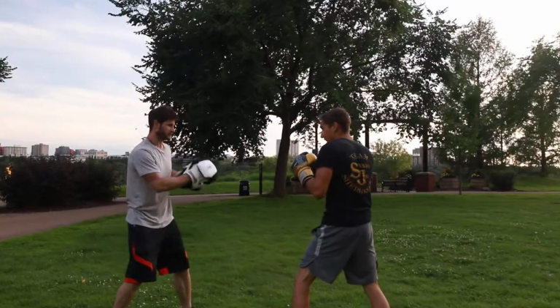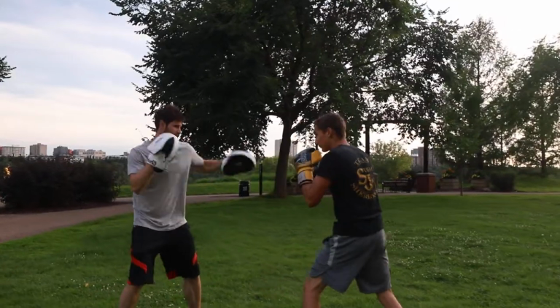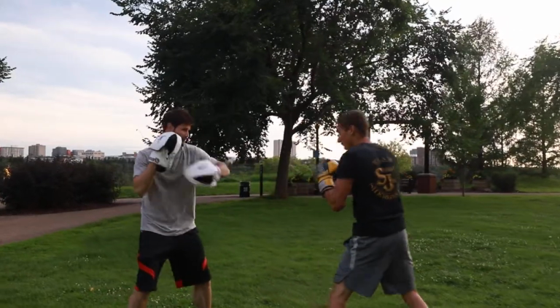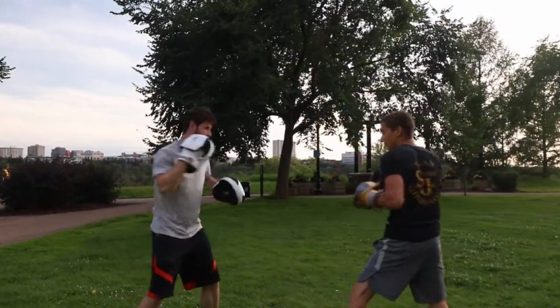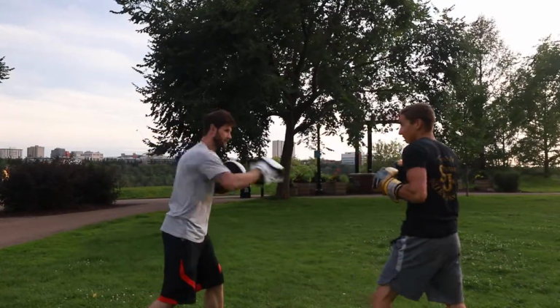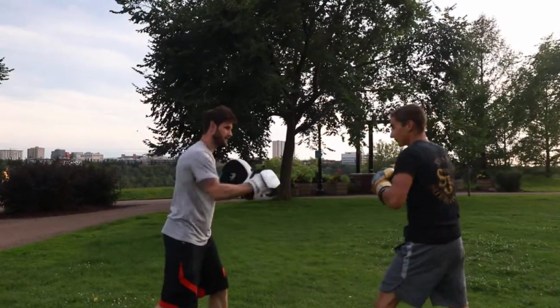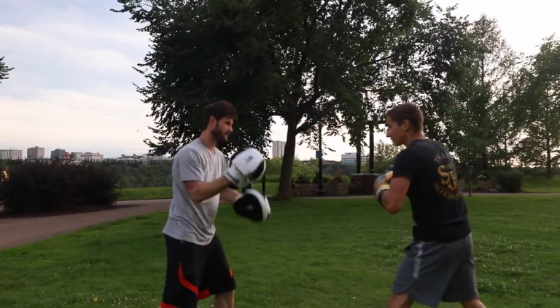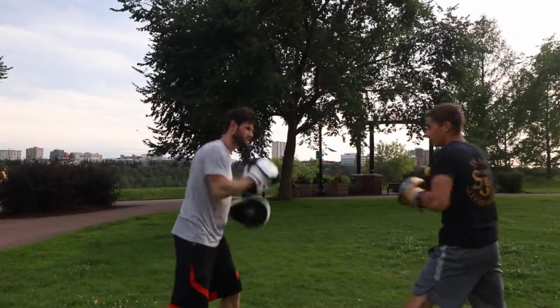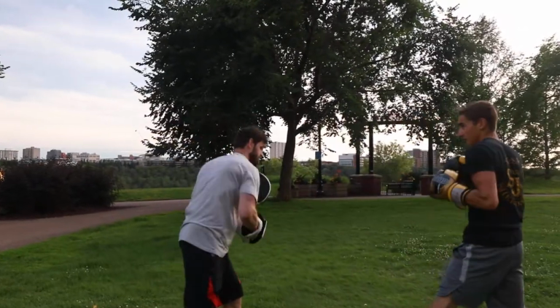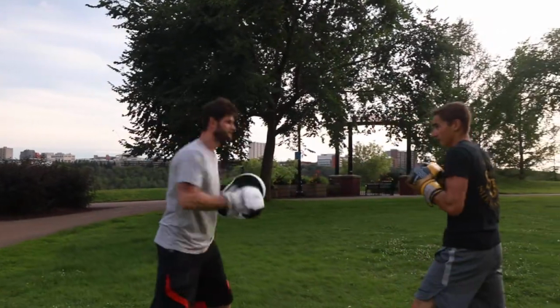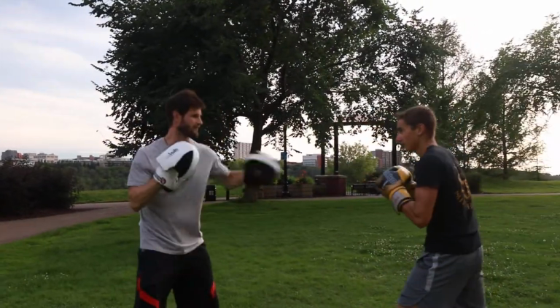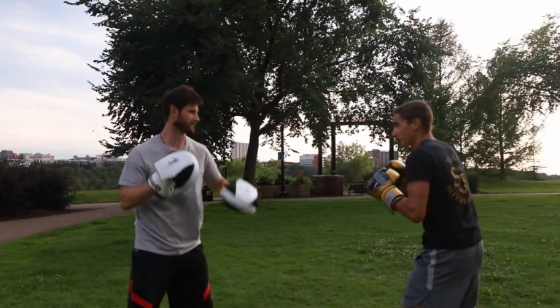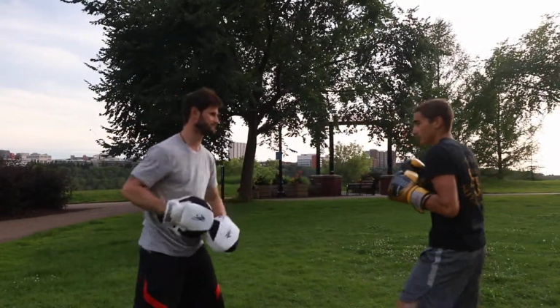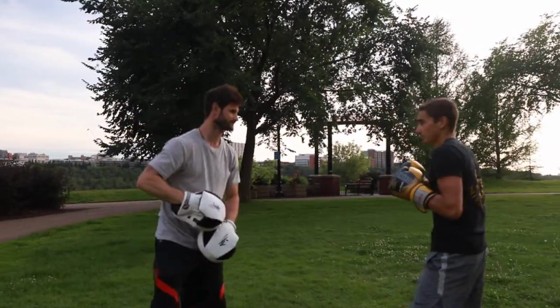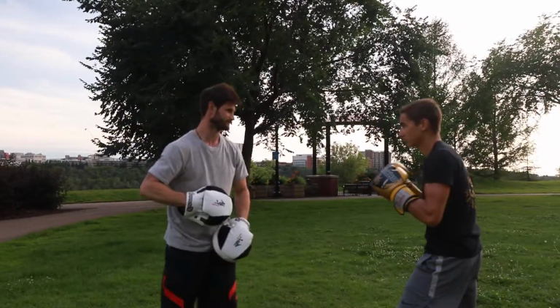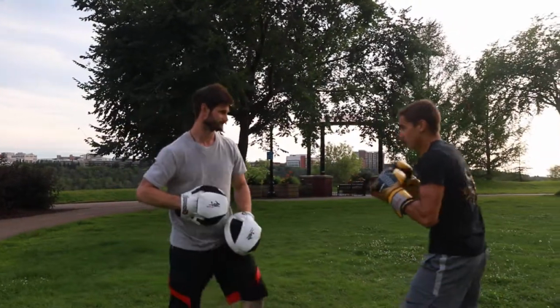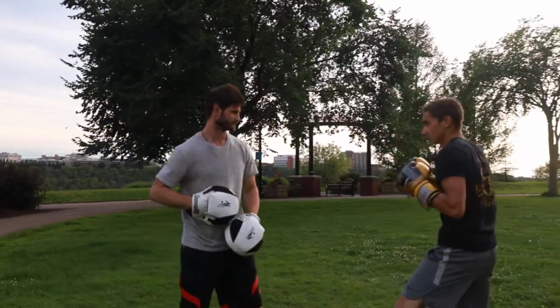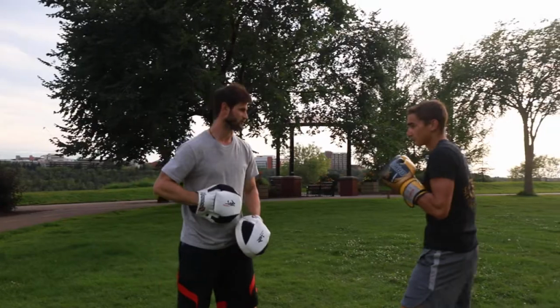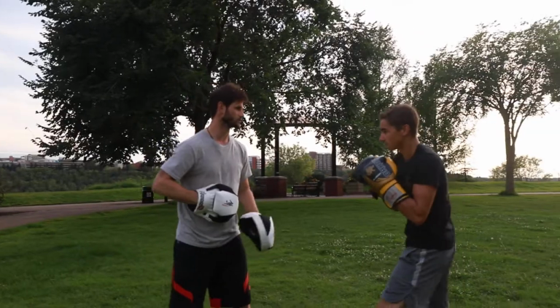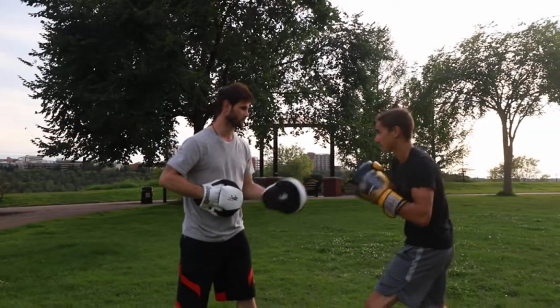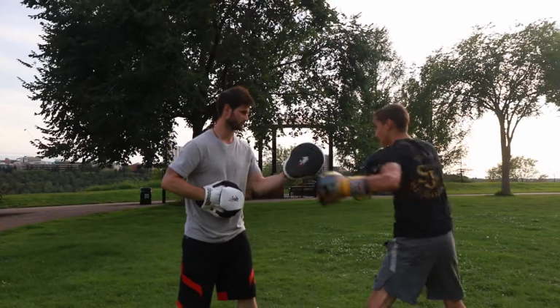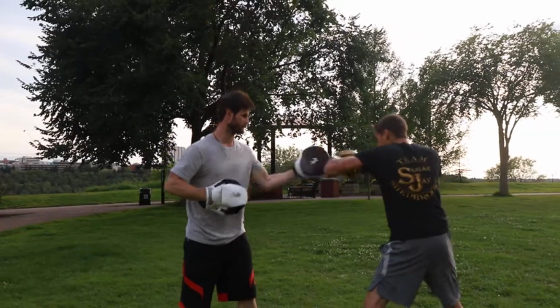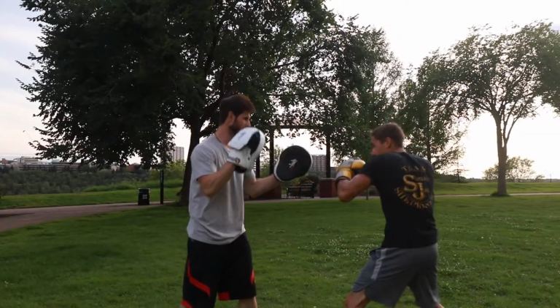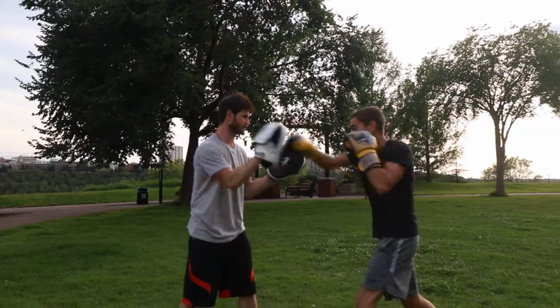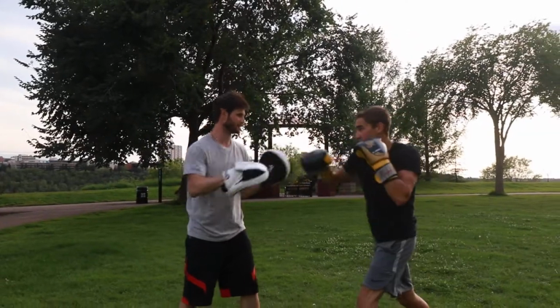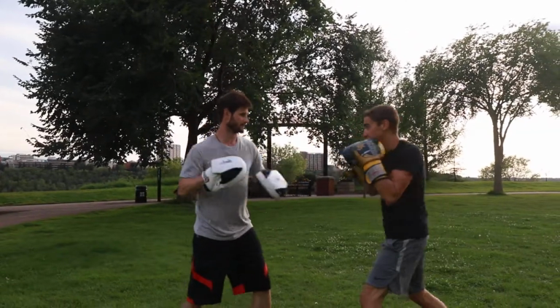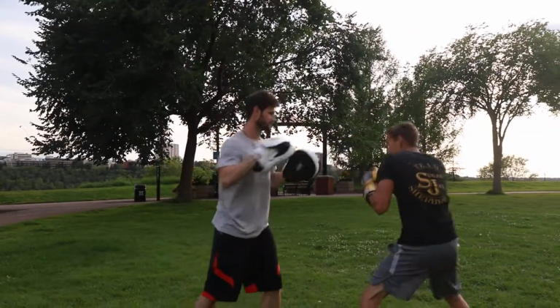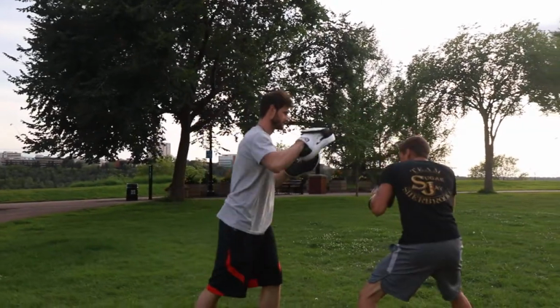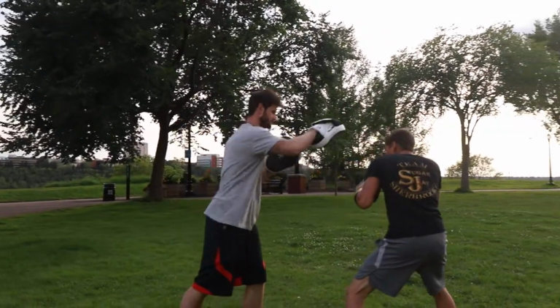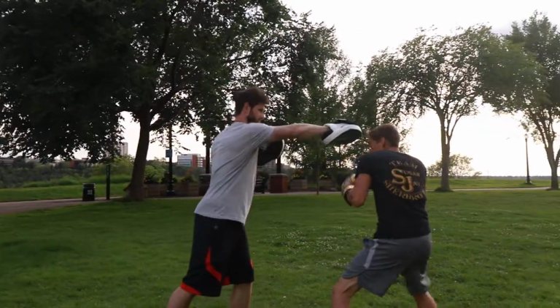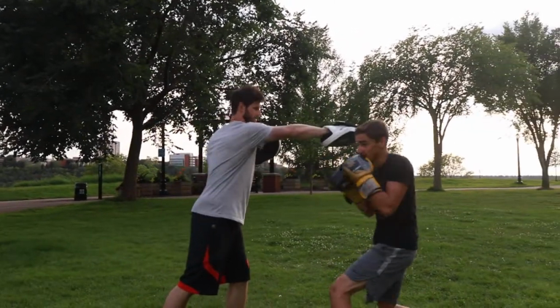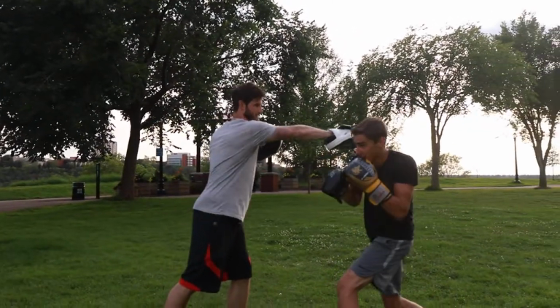Left hook, right hand, slip, left hook. So do this though. Left hook, right hand, slip it. Outside.